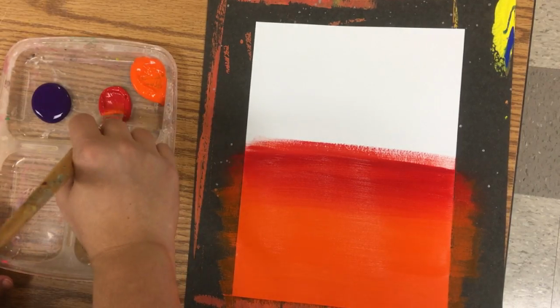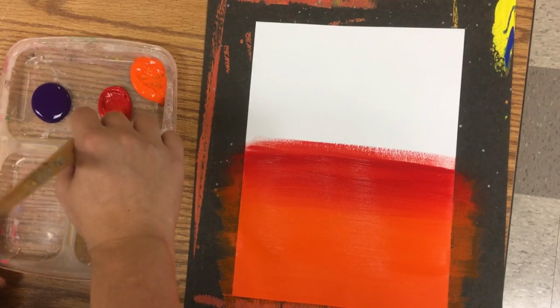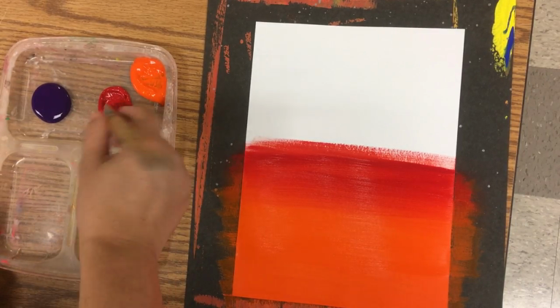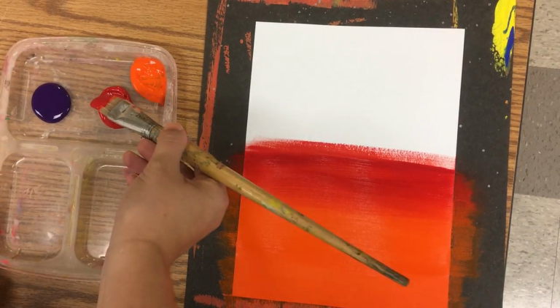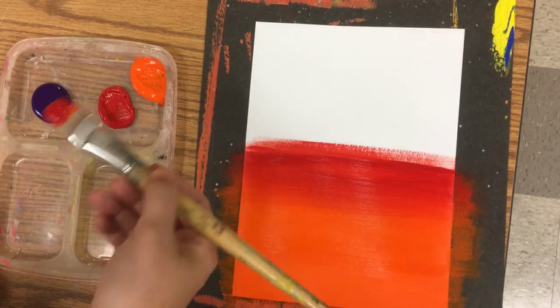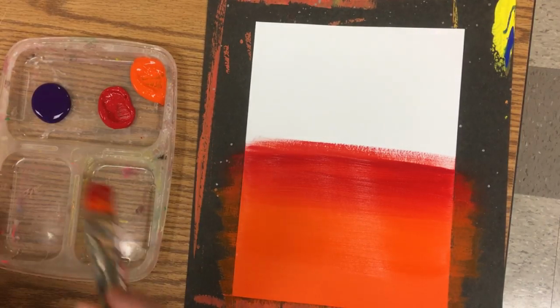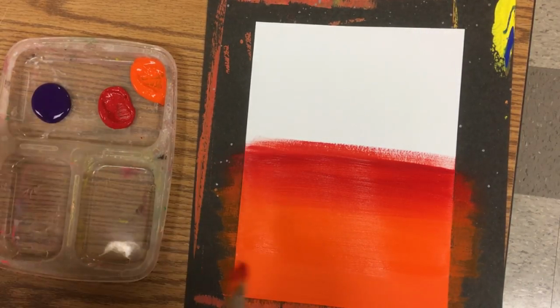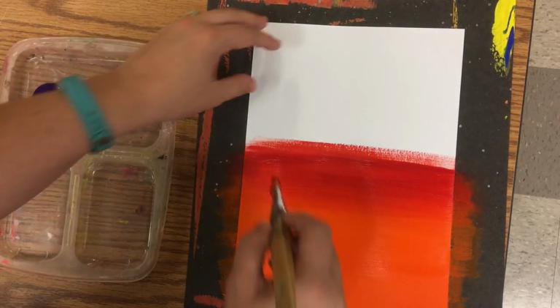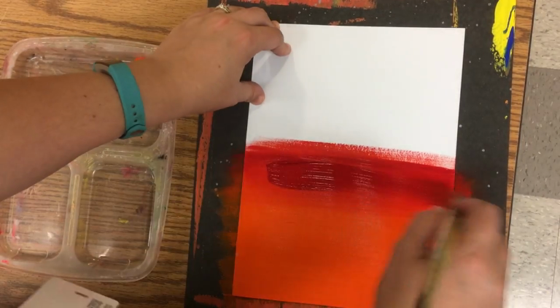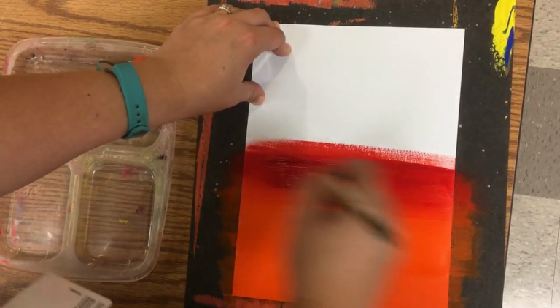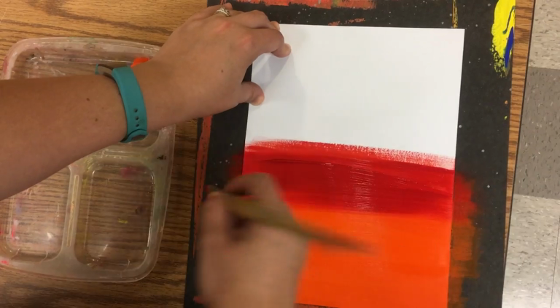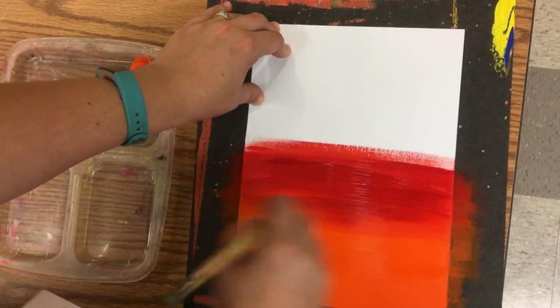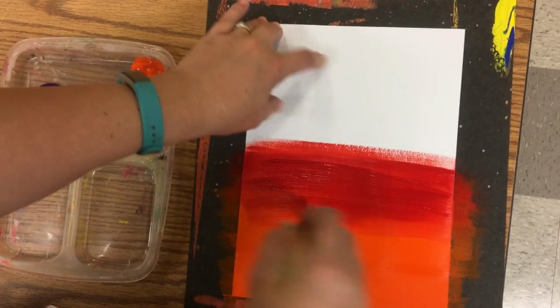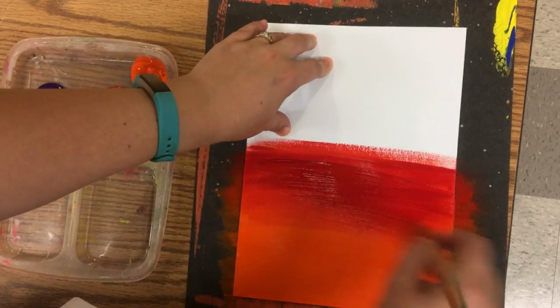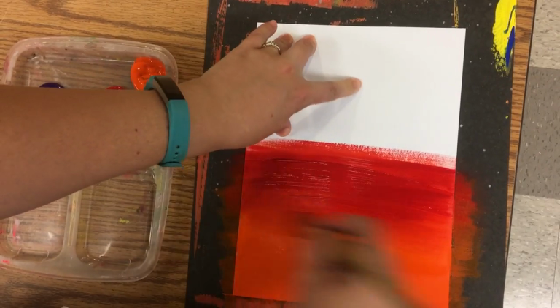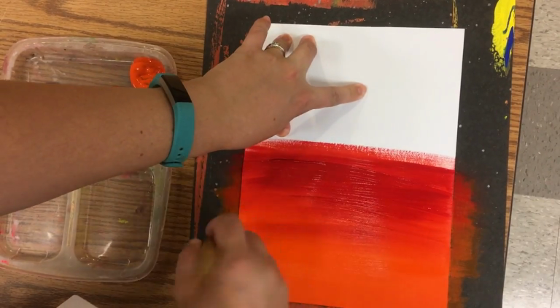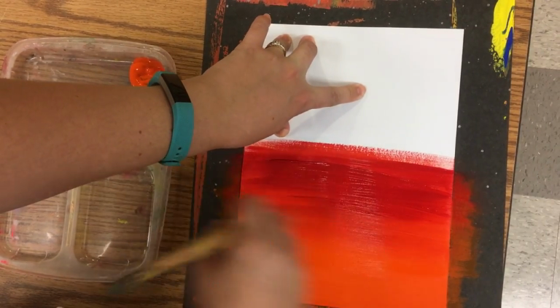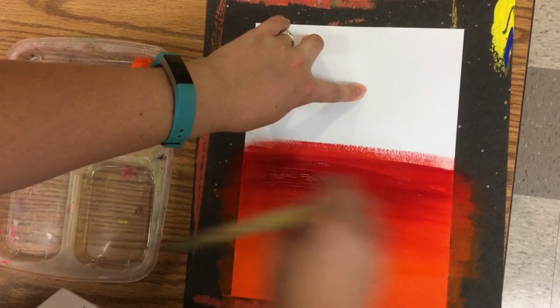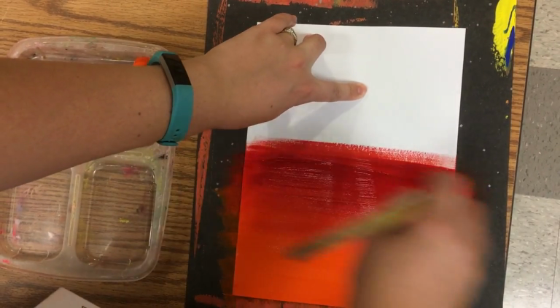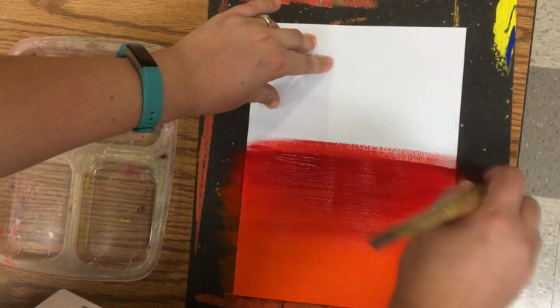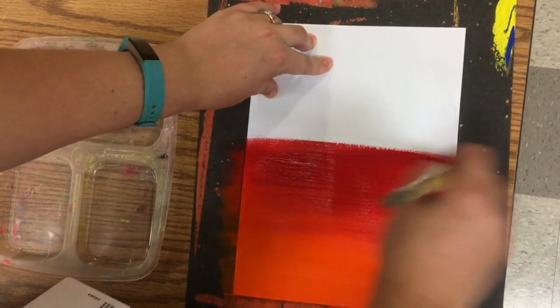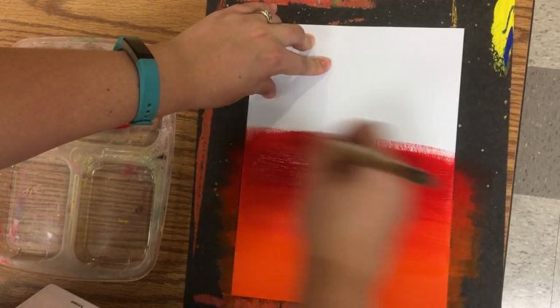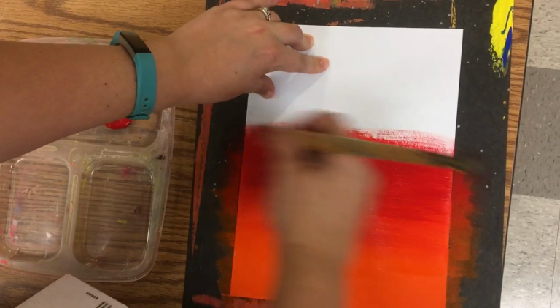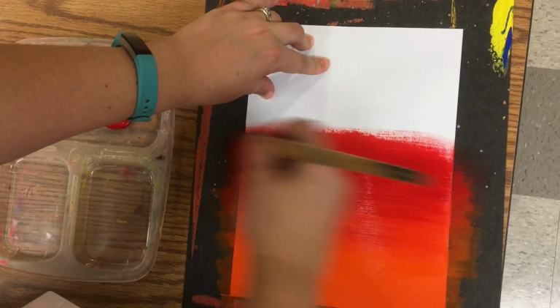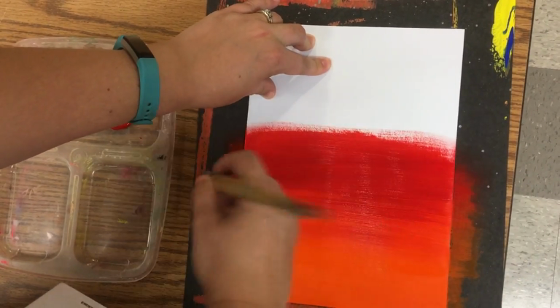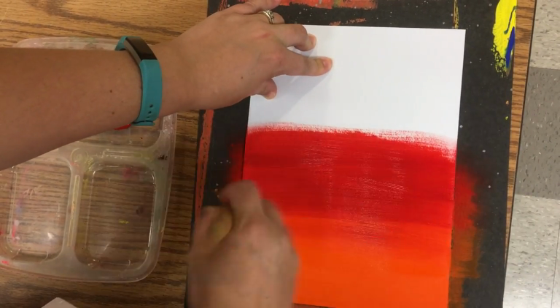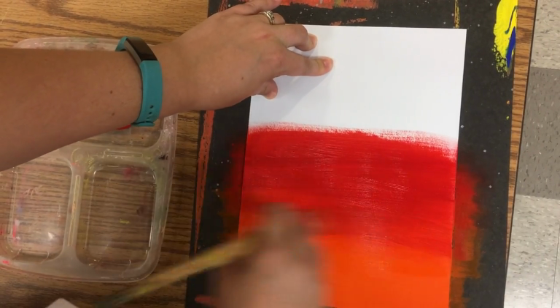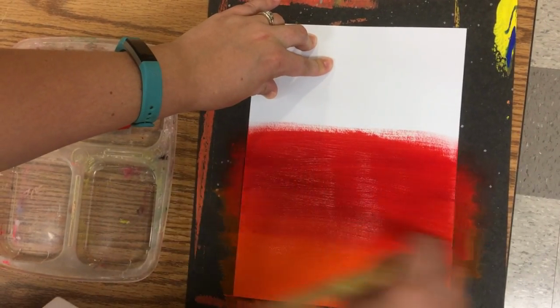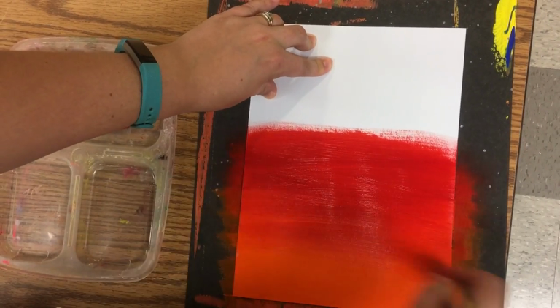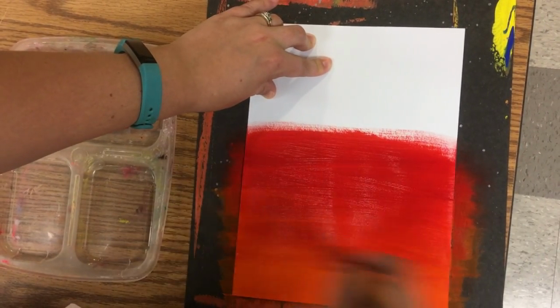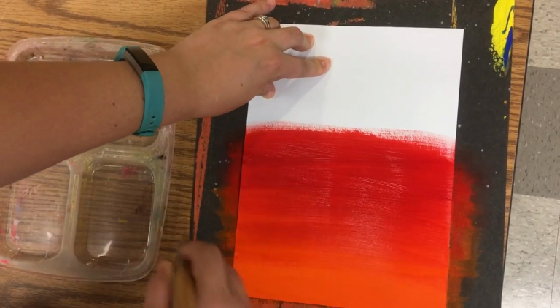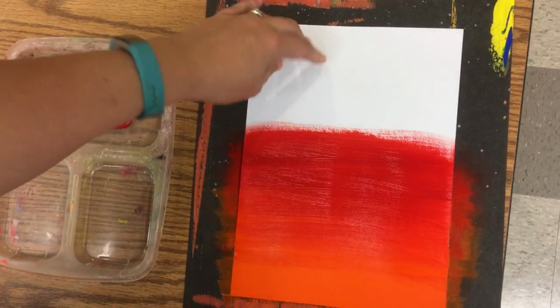Again, when the white of the paper shows through, that means your paintbrush is too dry and you need more paint. You'll notice that I am not washing my paintbrush — I want the paint colors mixing together for this project.